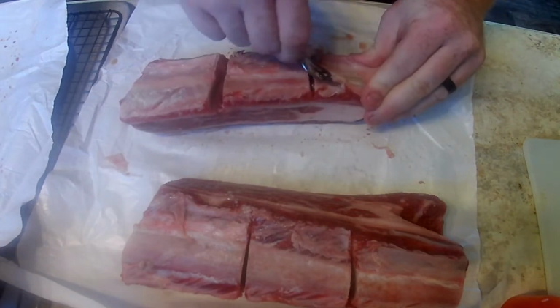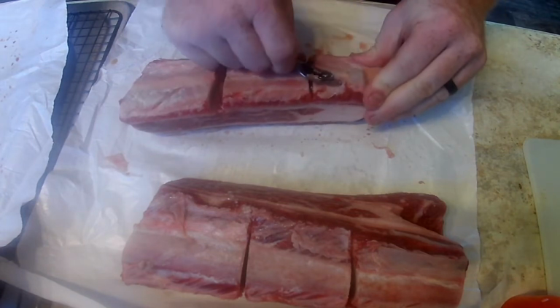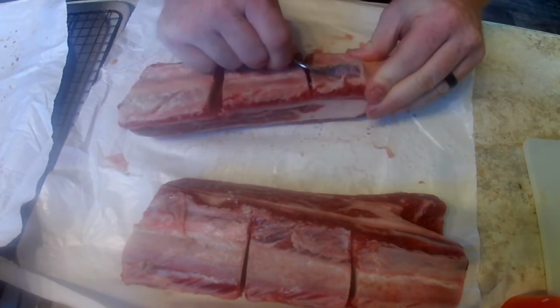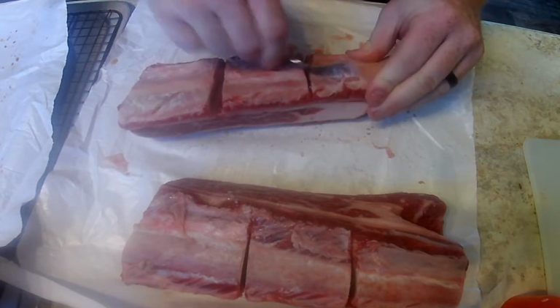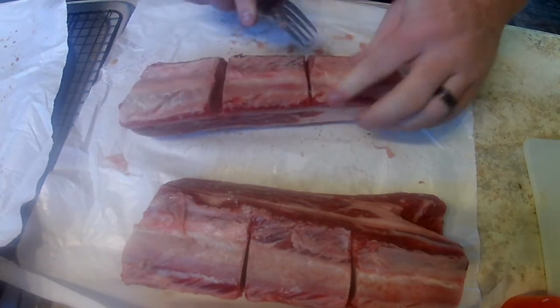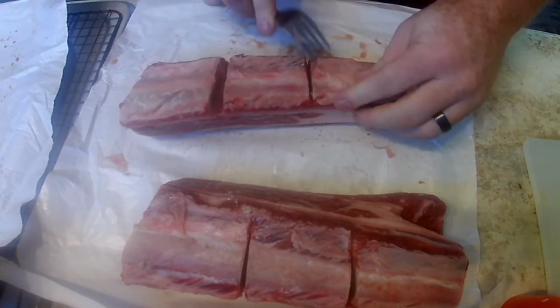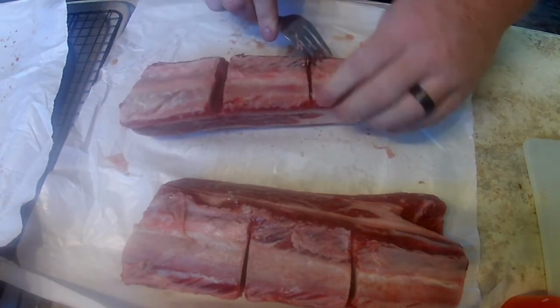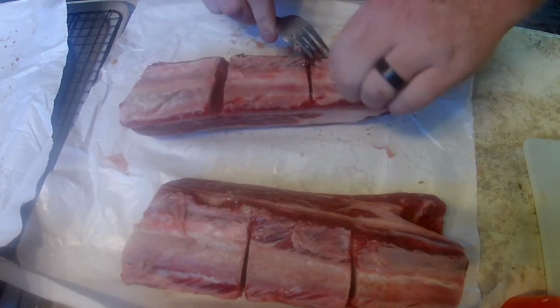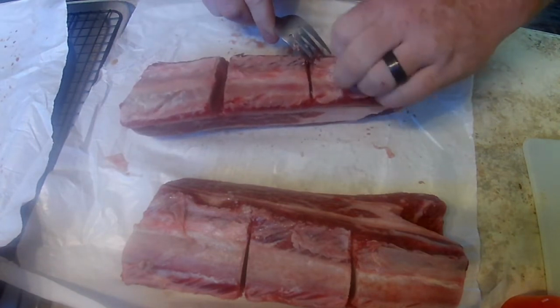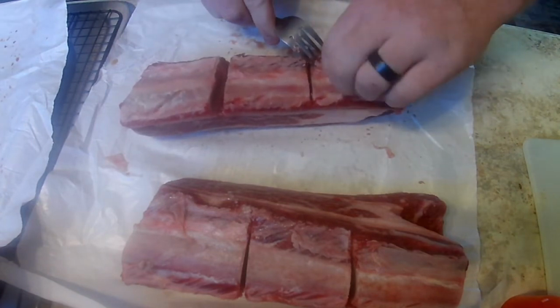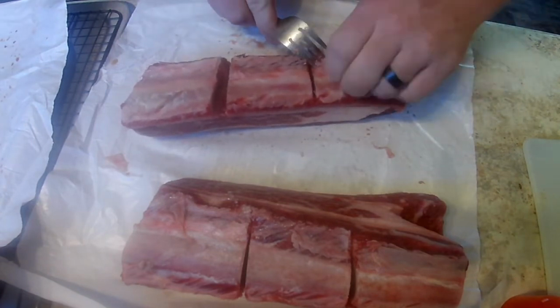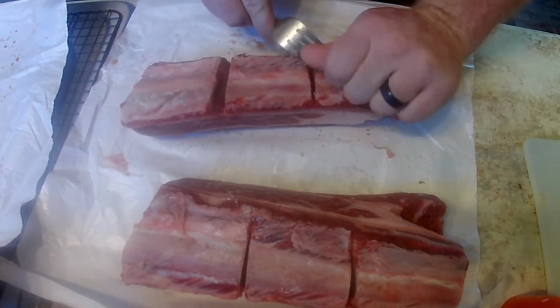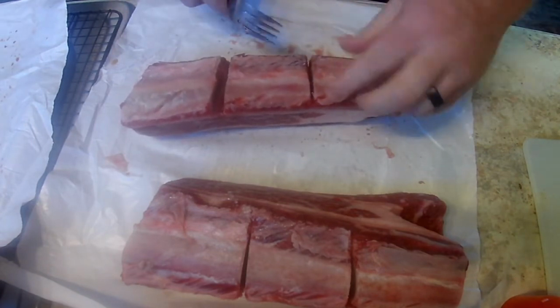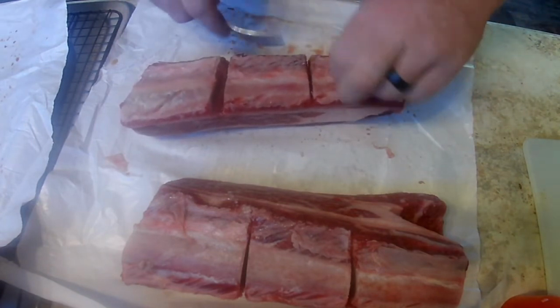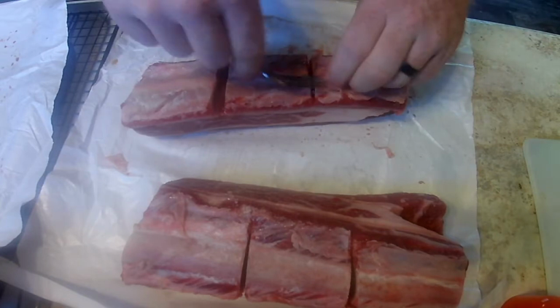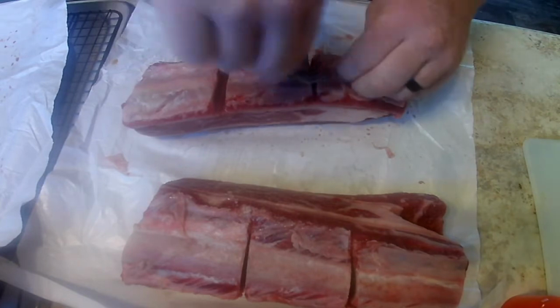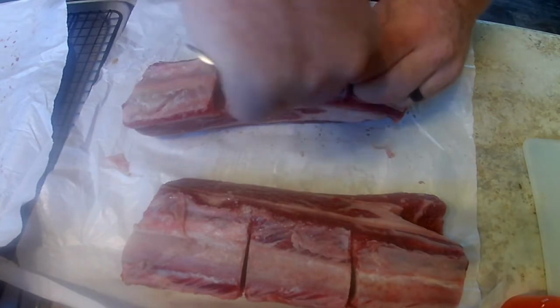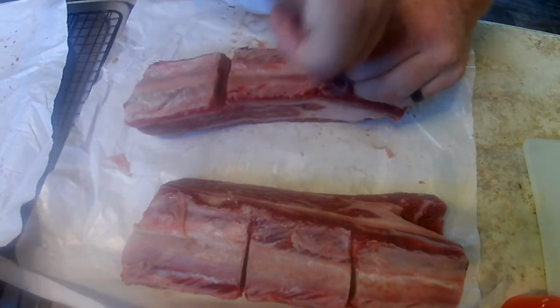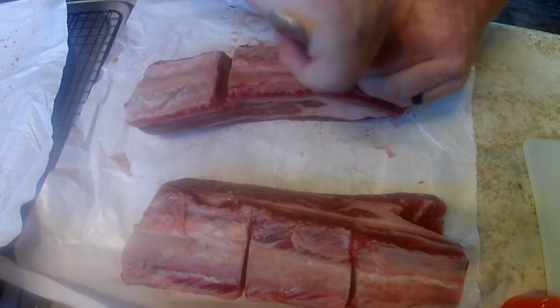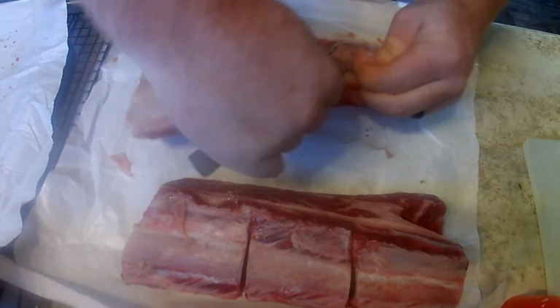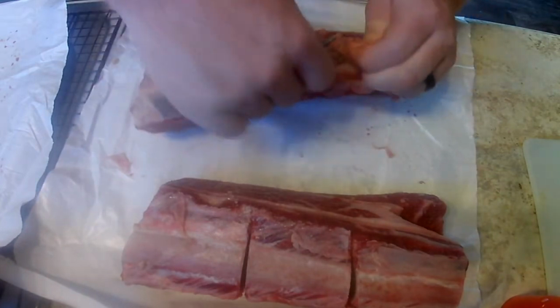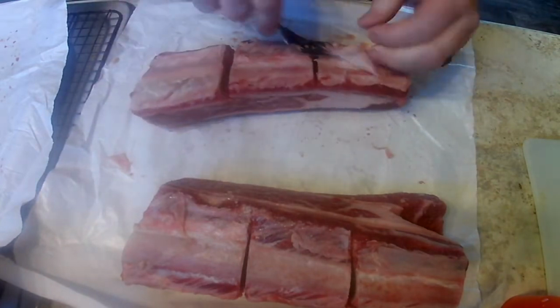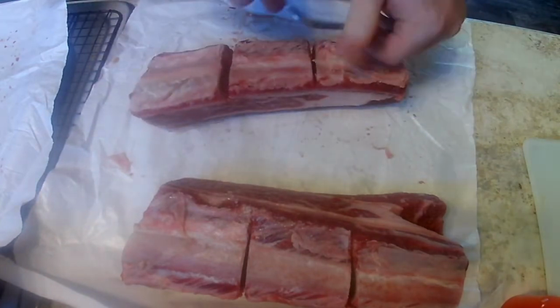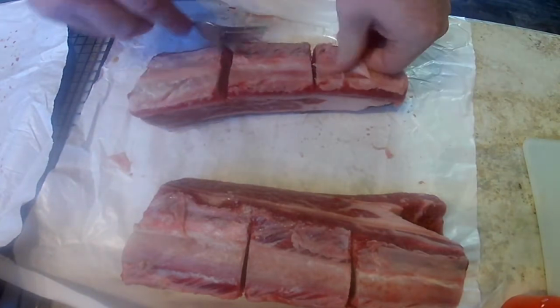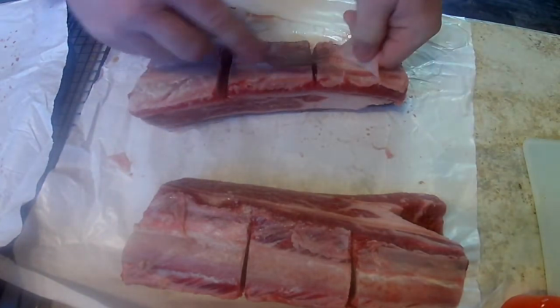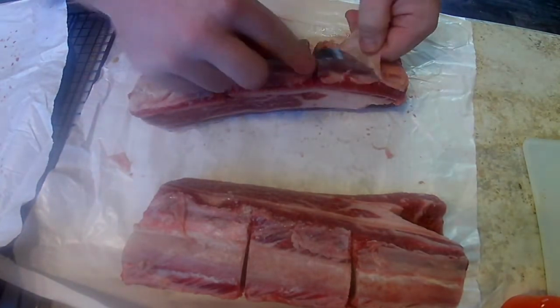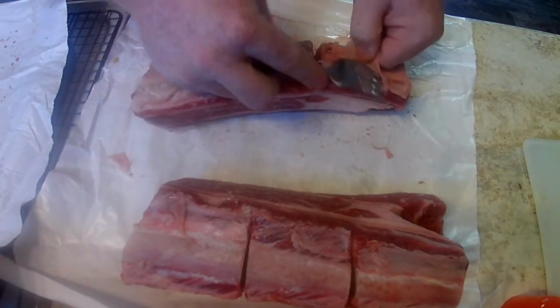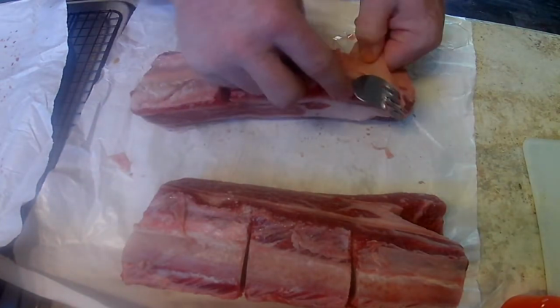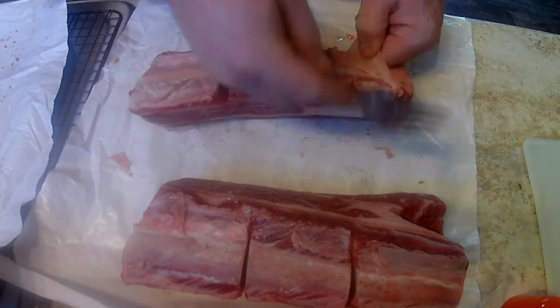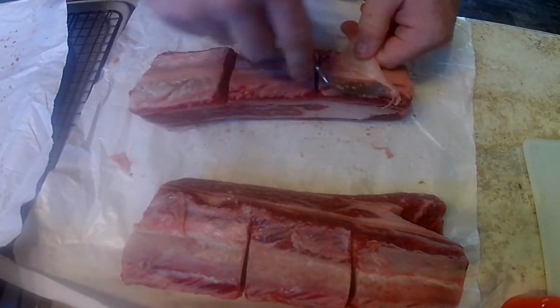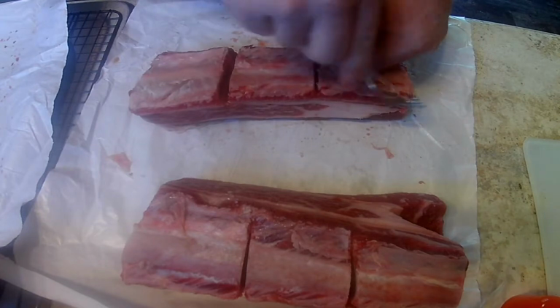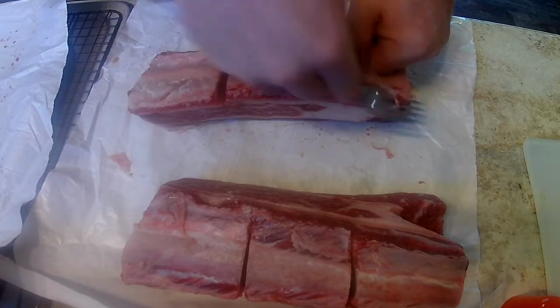Because if you start down here where the meat is, you're going to dig into the meat. It's going to be a little bit harder to get the full membrane off in one piece.